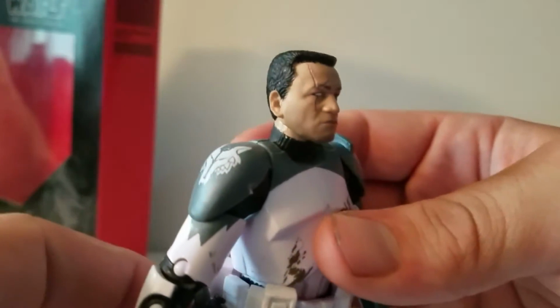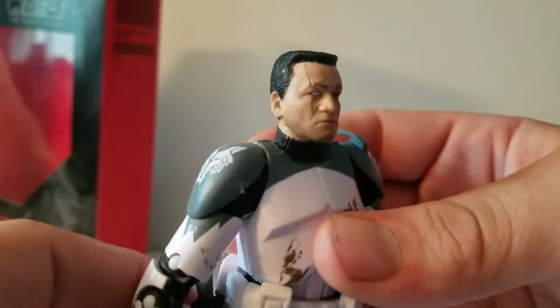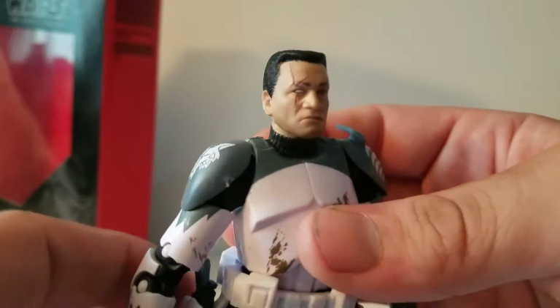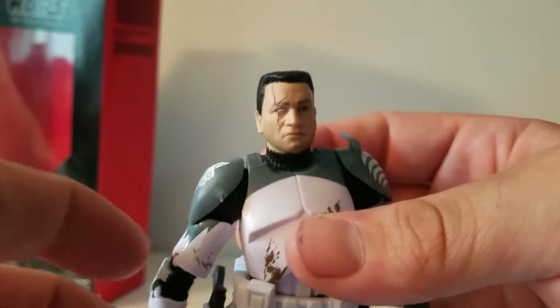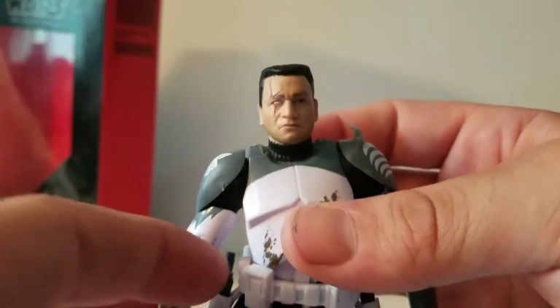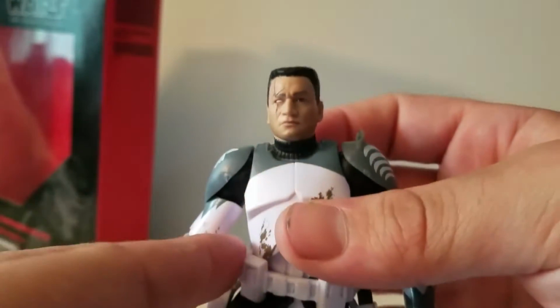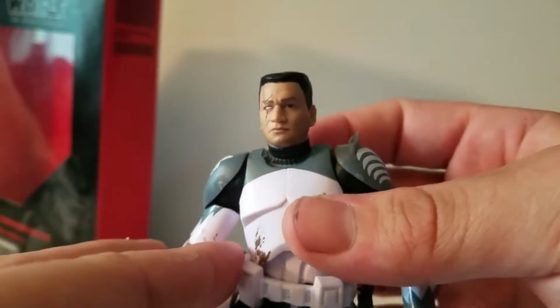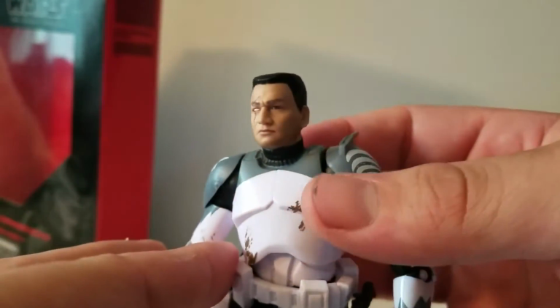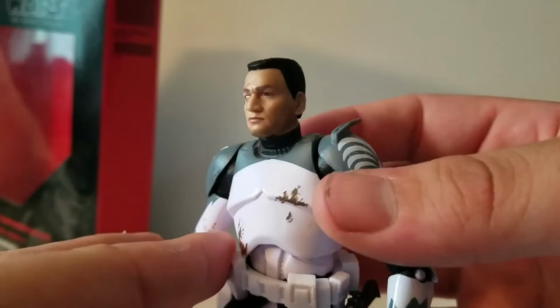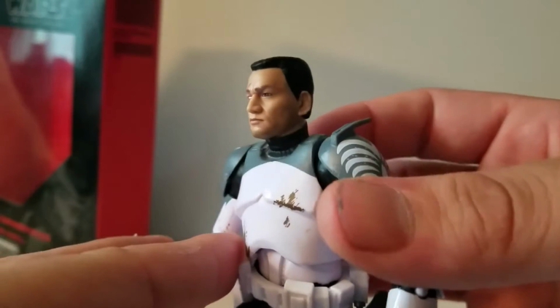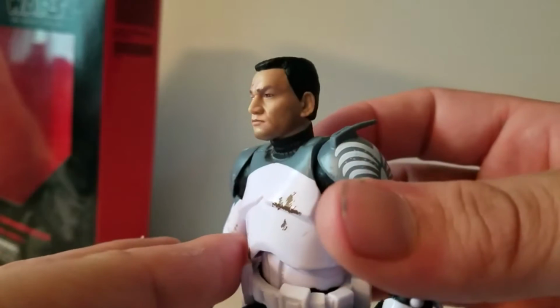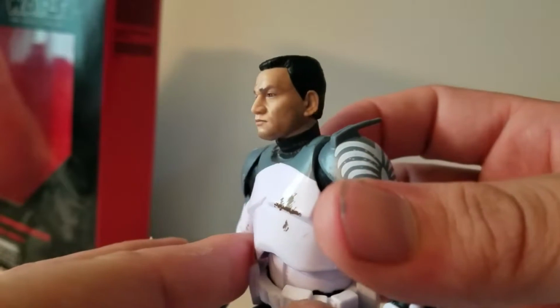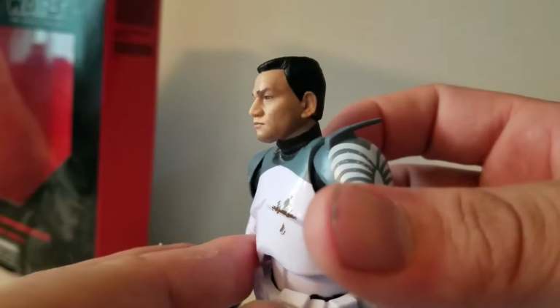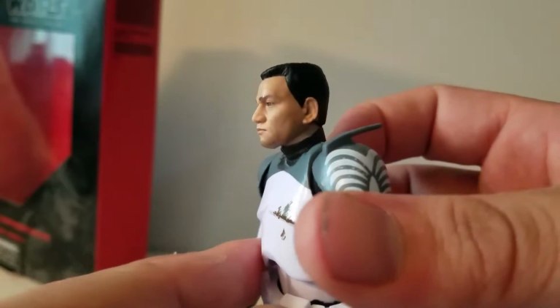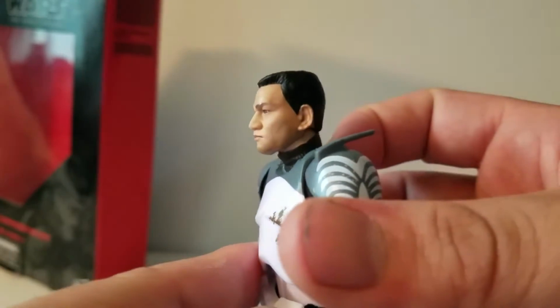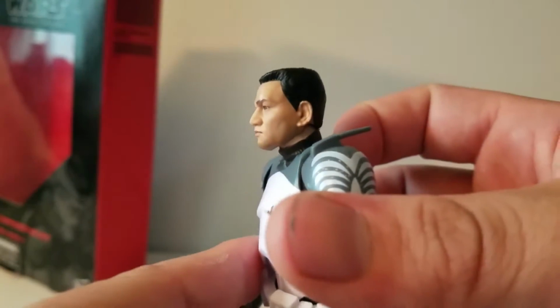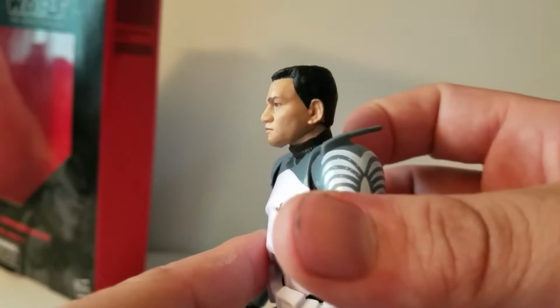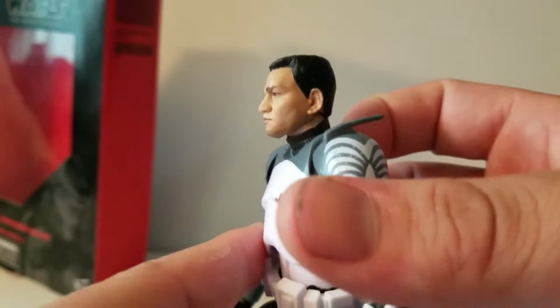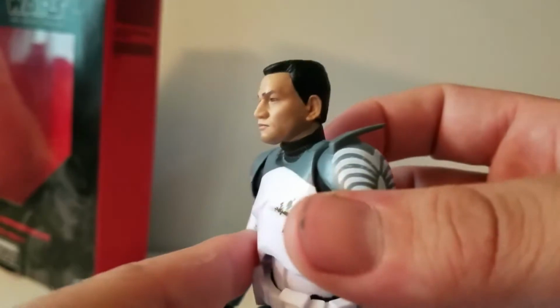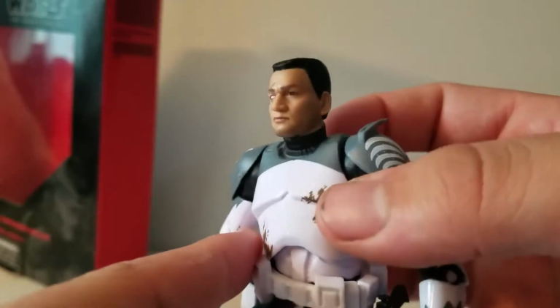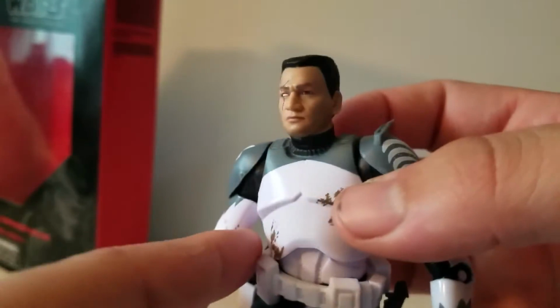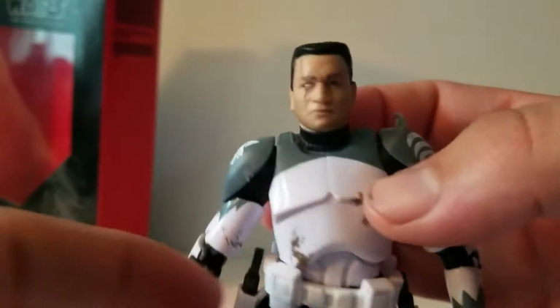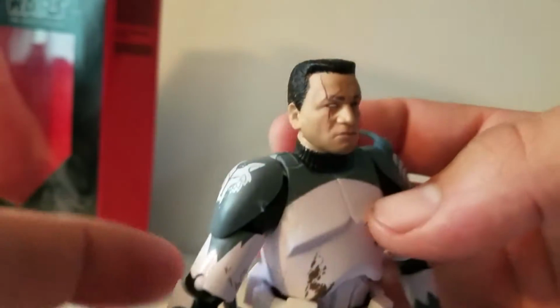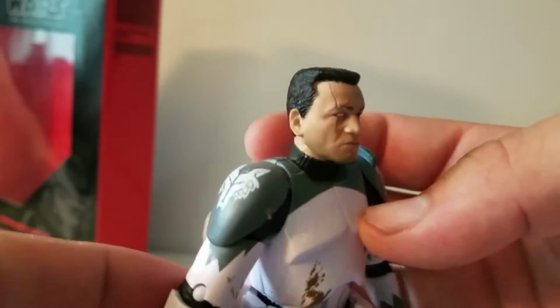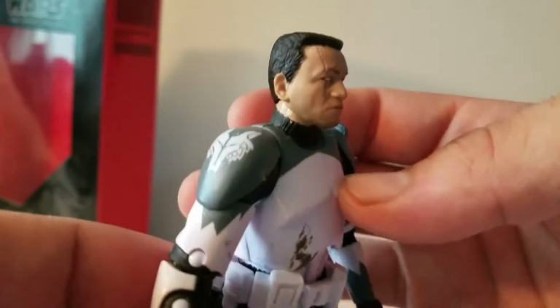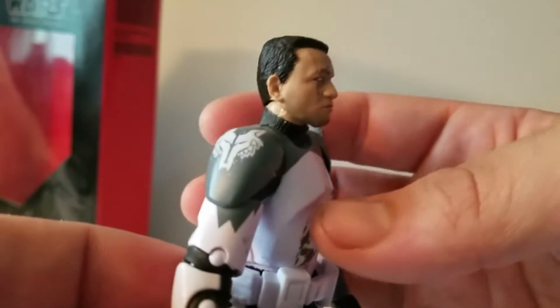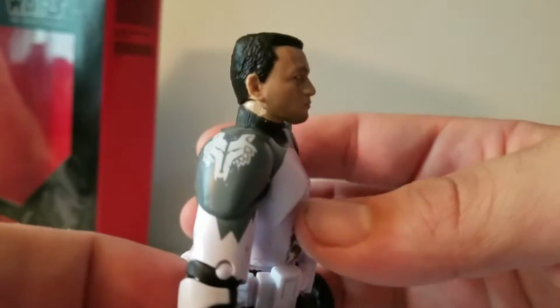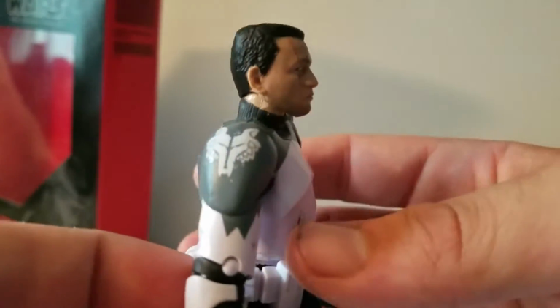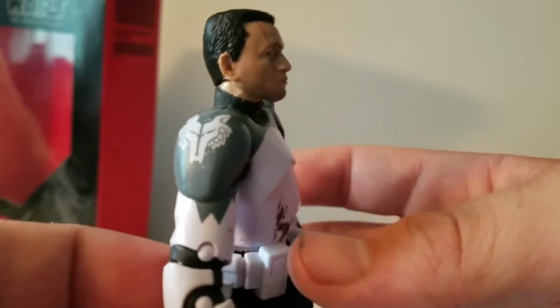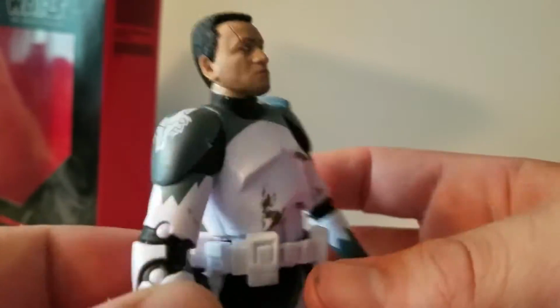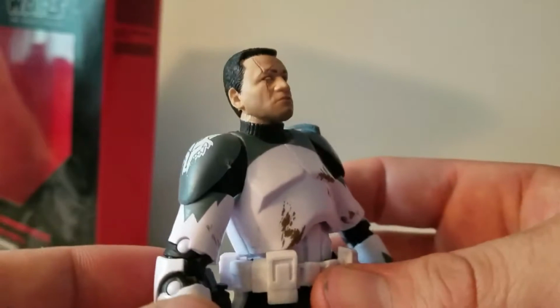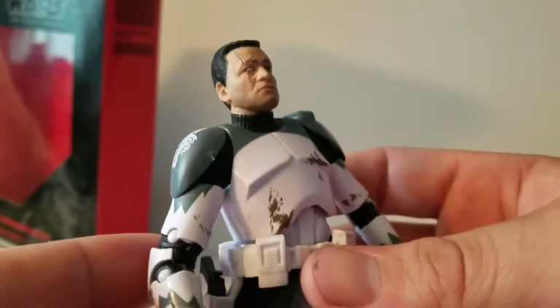I'm absolutely loving Hasbro's new facial scan technology because this is one of my favorite head sculpts I've seen. Look at that. That is gorgeous. It really brings the character to life. It looks exactly like Temuera Morrison and I'm a huge fan of that.